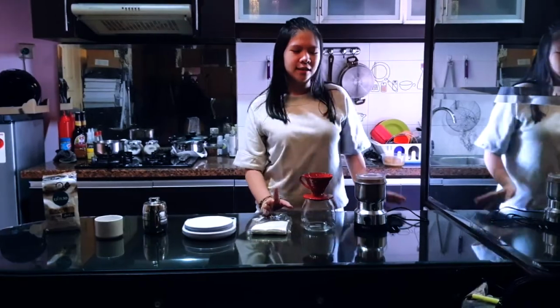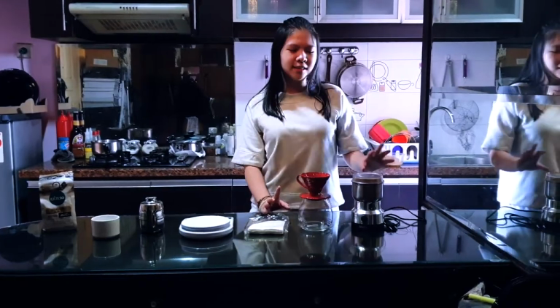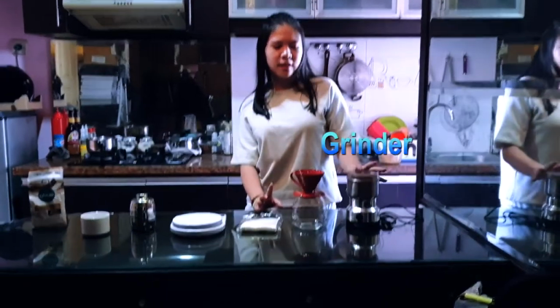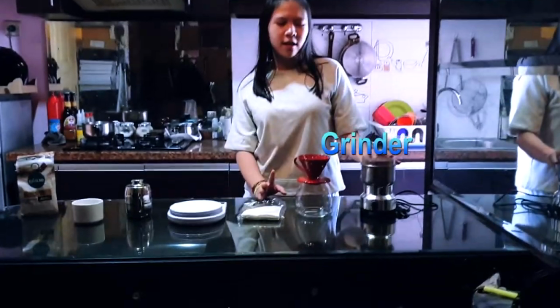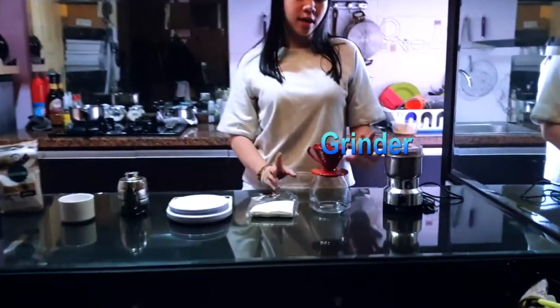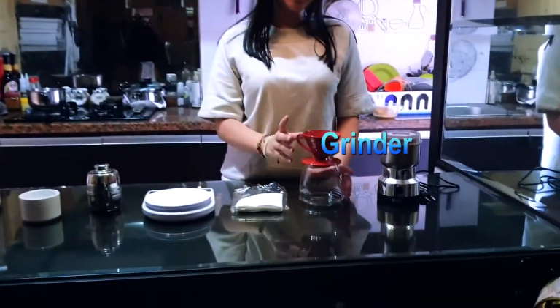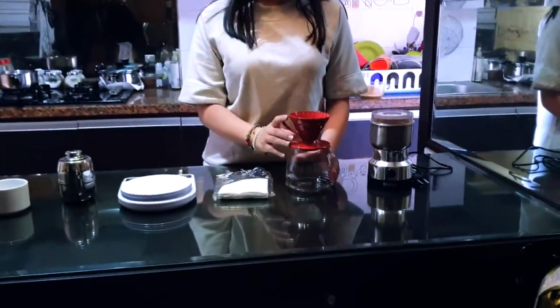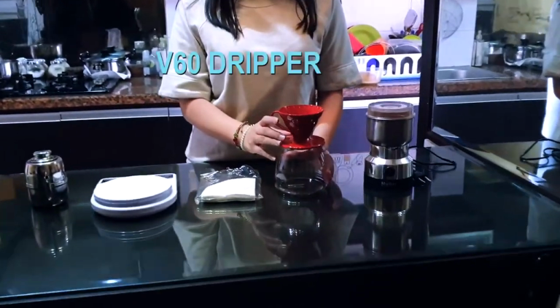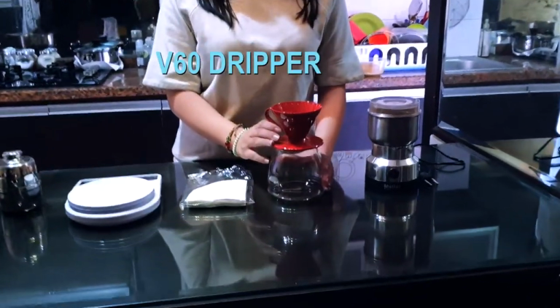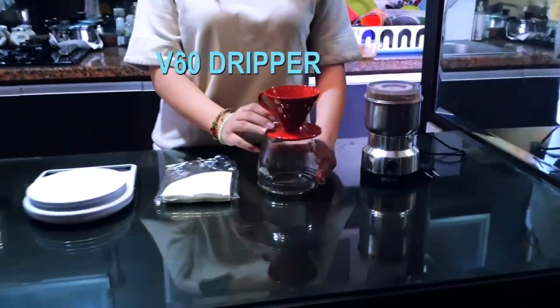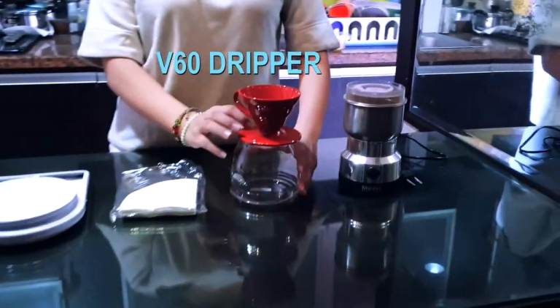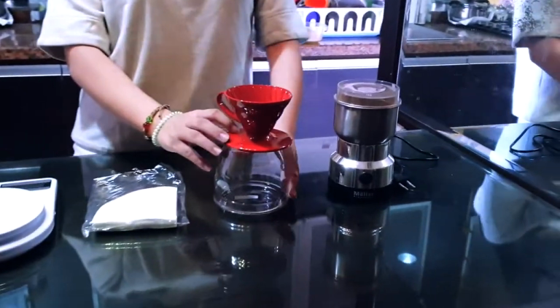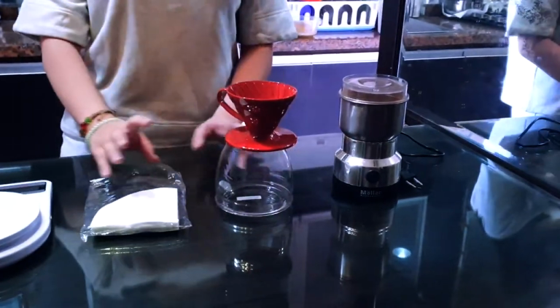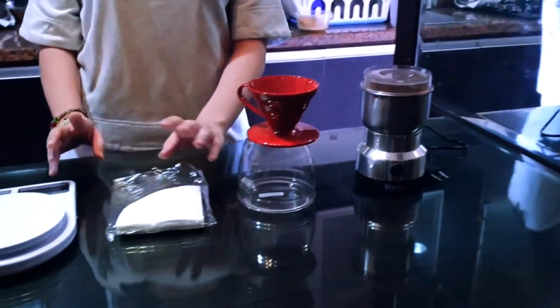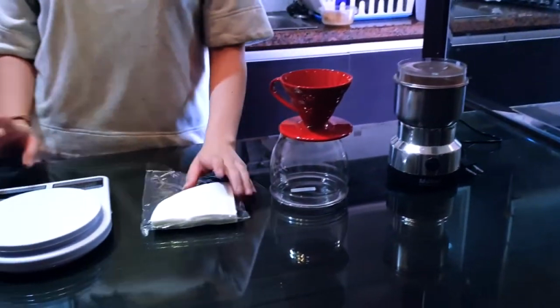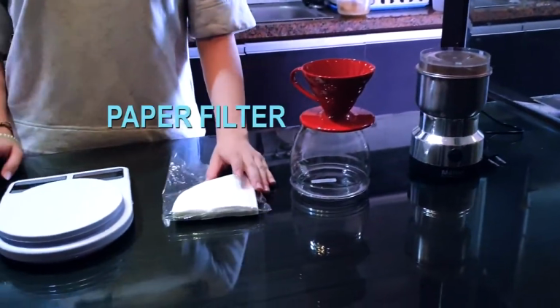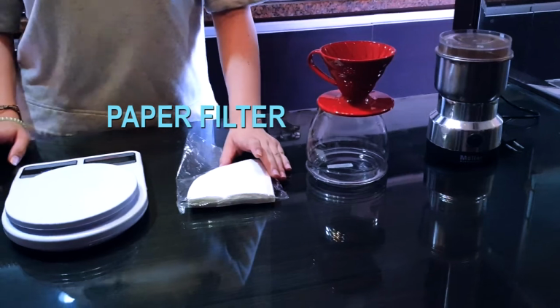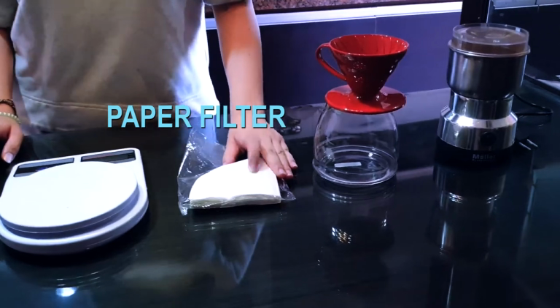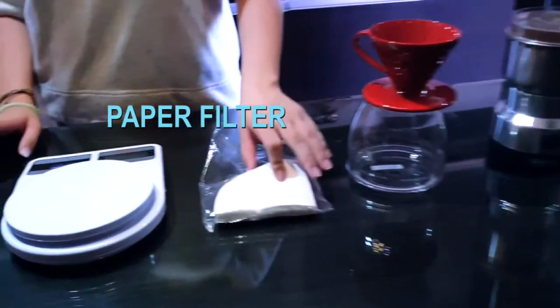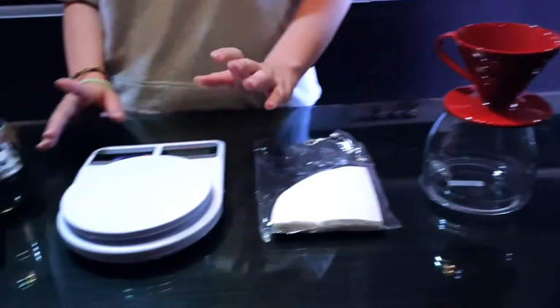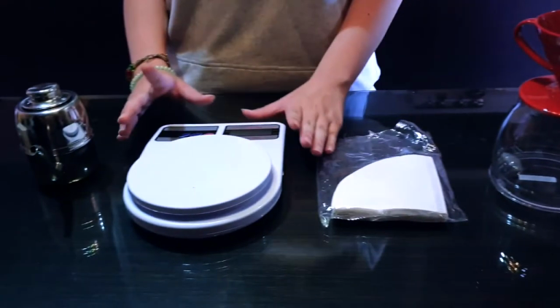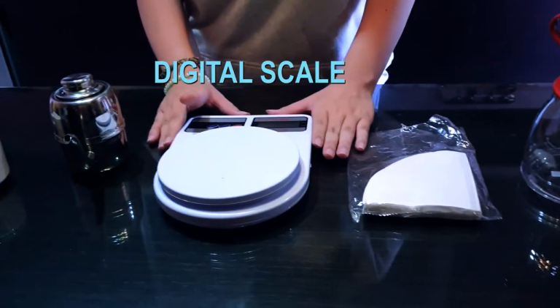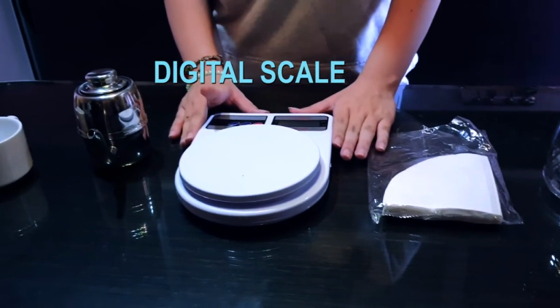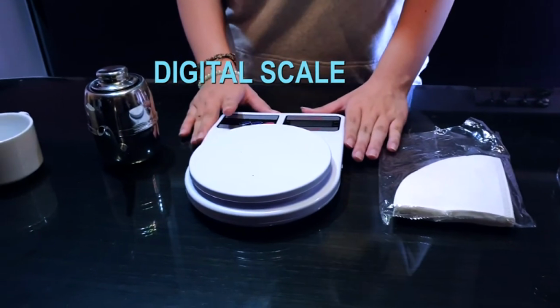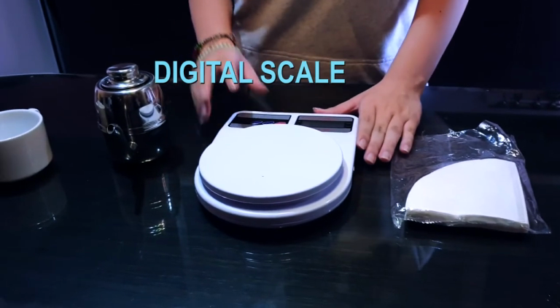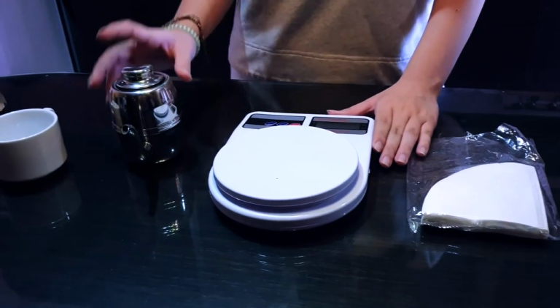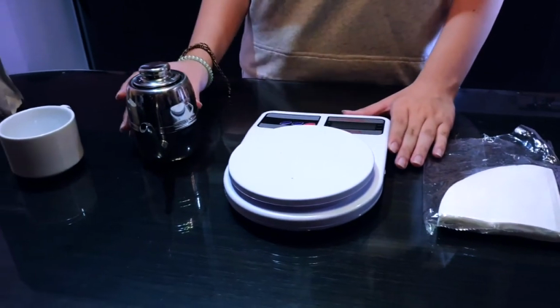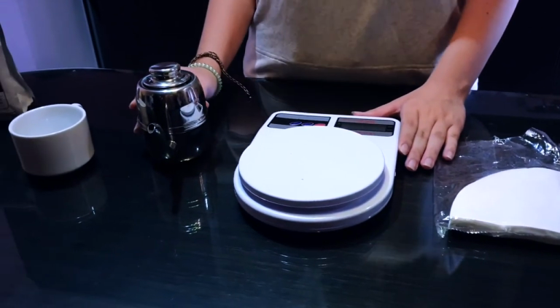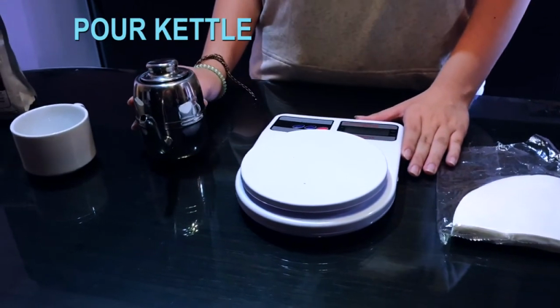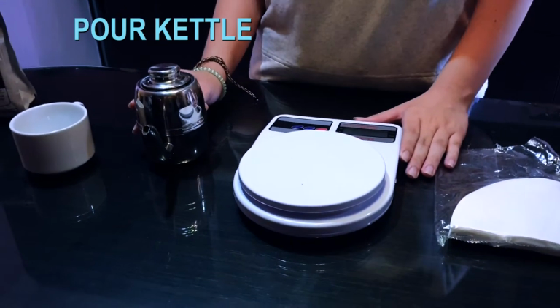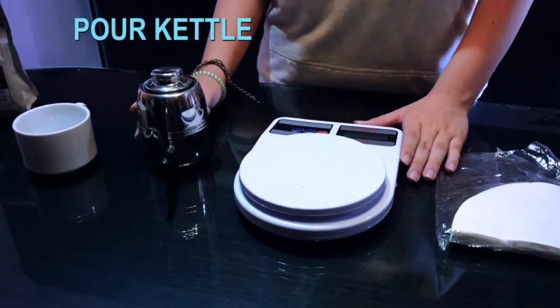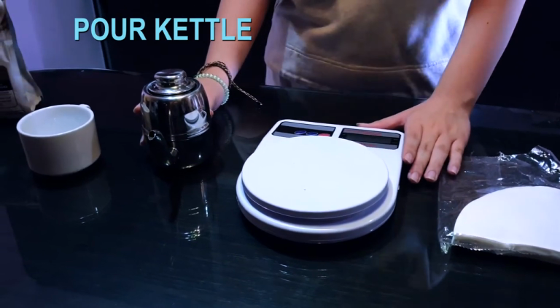This is the grinder, and this is the V60 gripper, and this is the paper filter, and this is the digital scale, and this is the Gooseneck Kettle.